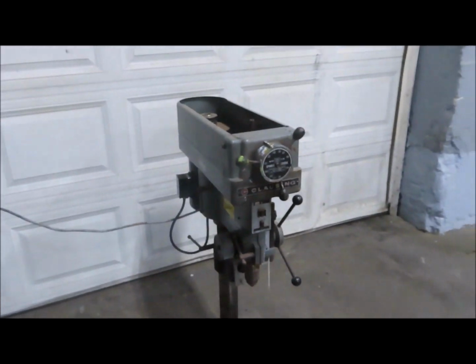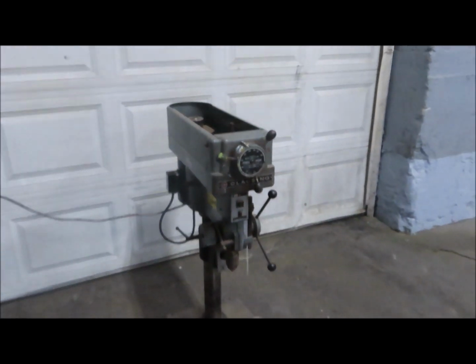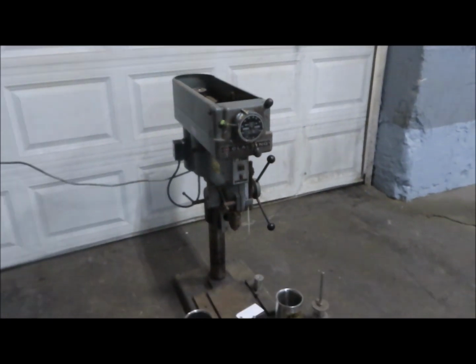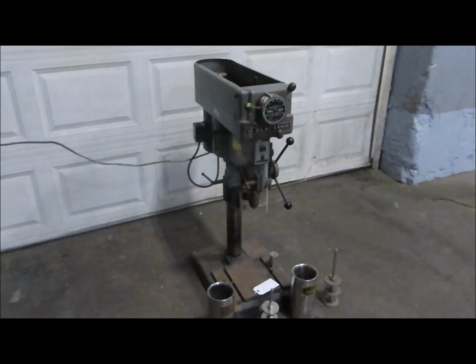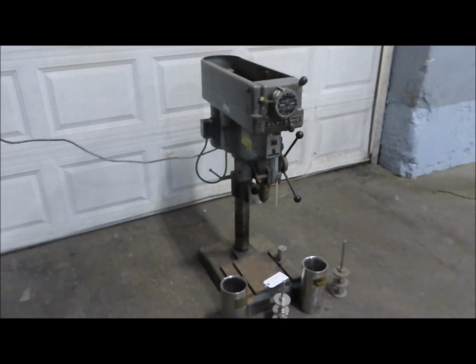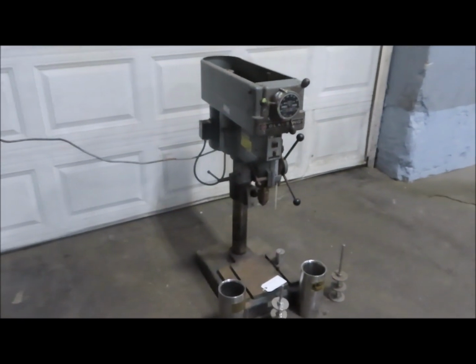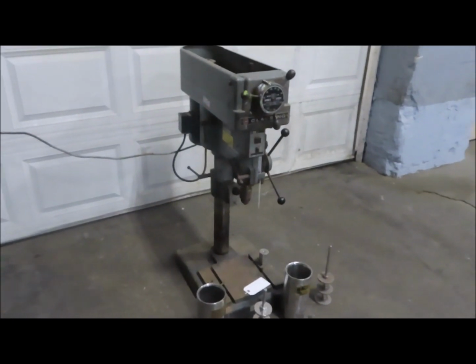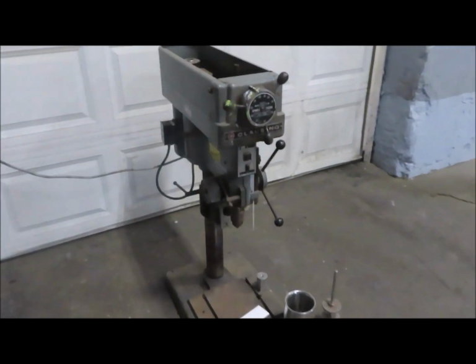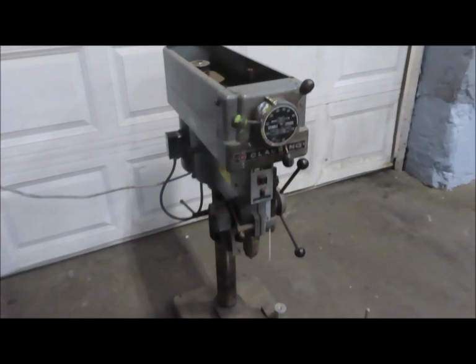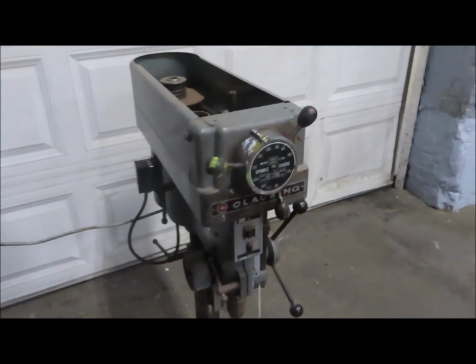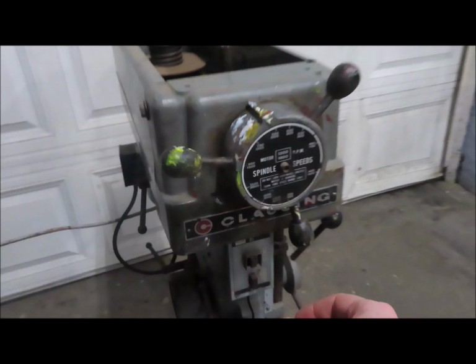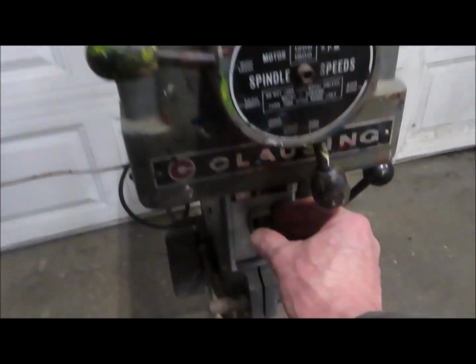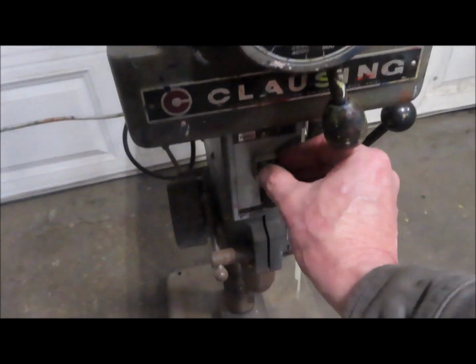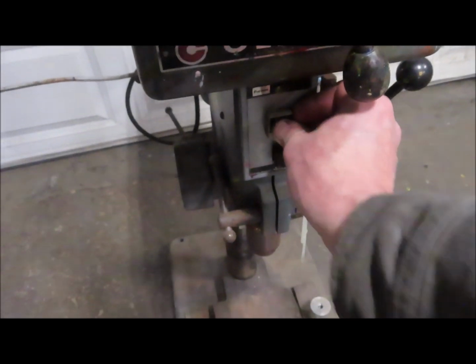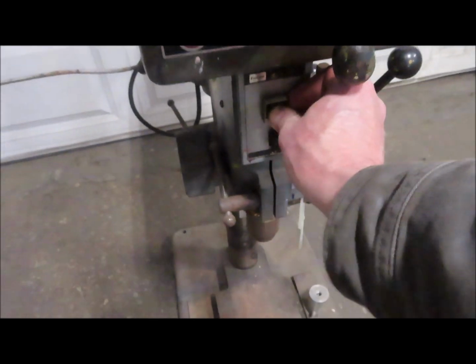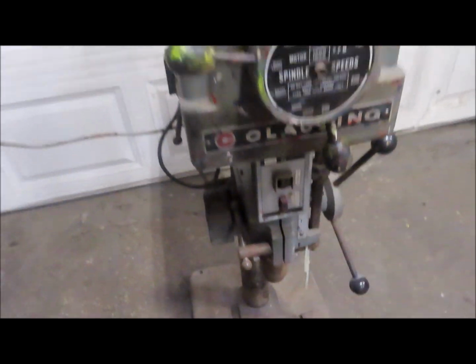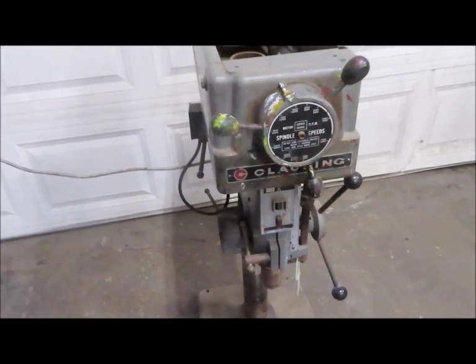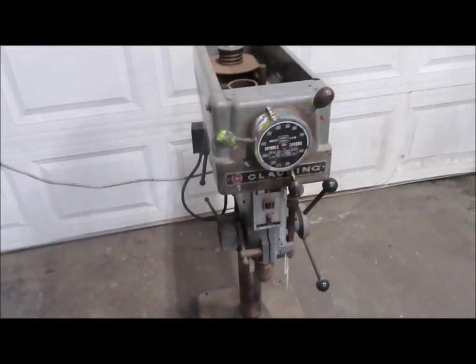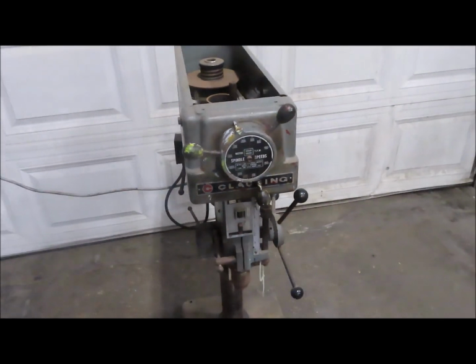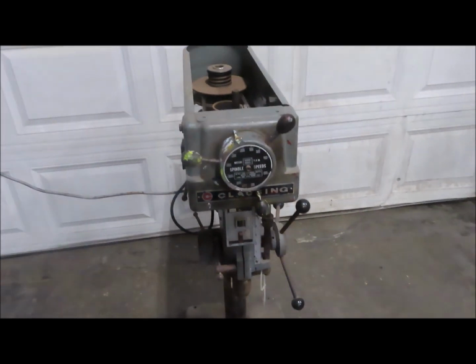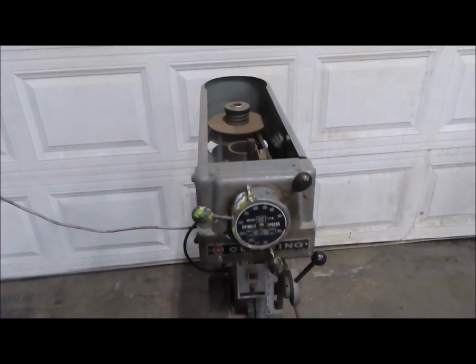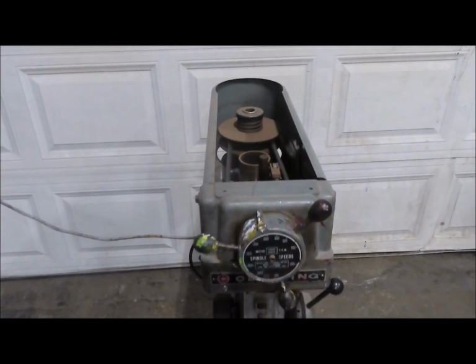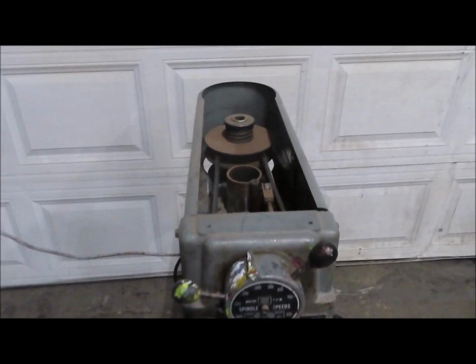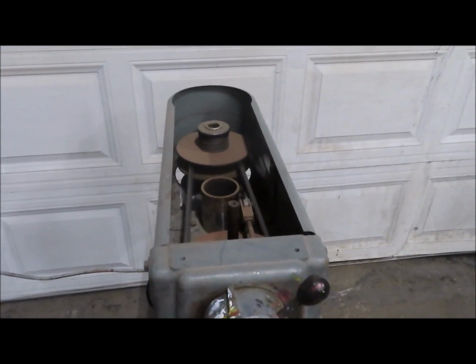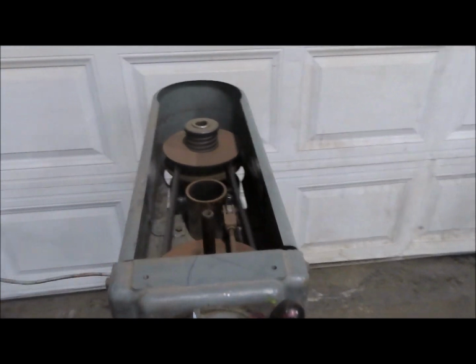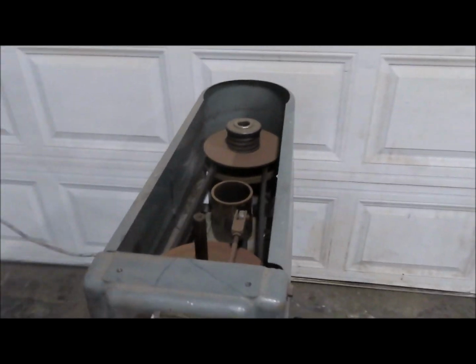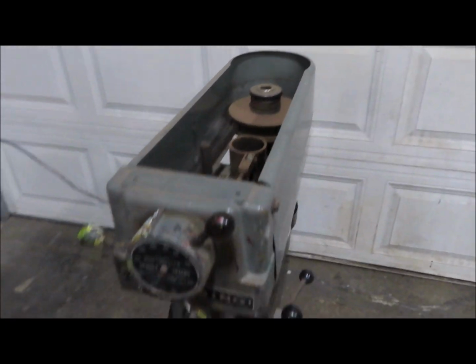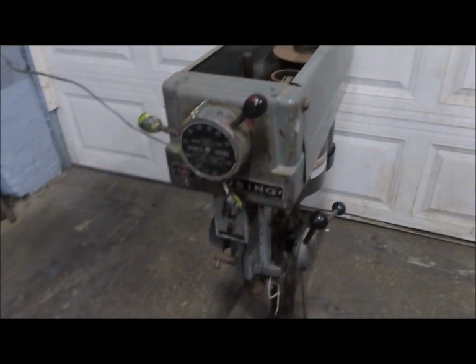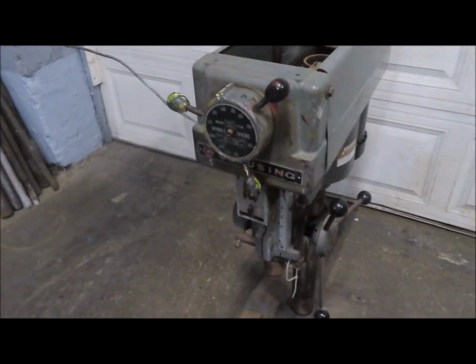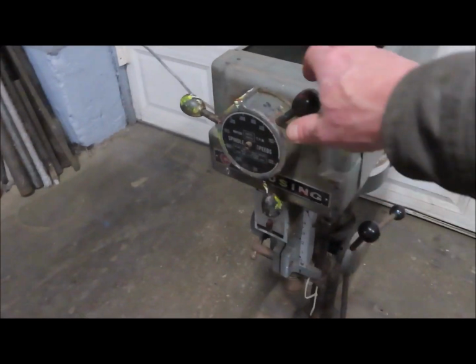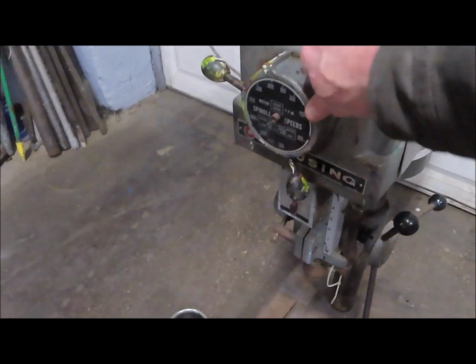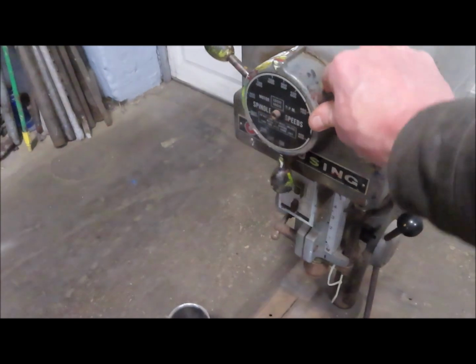They're using a glazing drill press, single phase. There's no cover for the top, but it is variable speed.